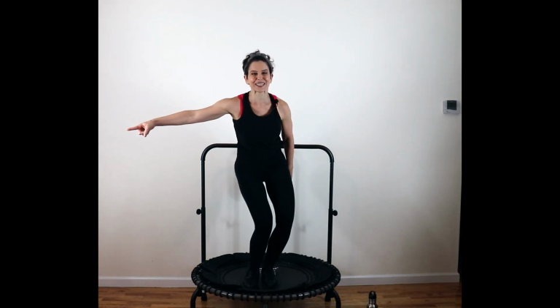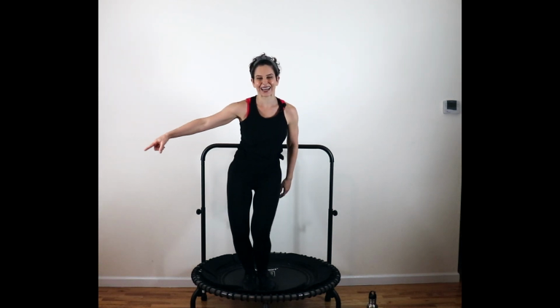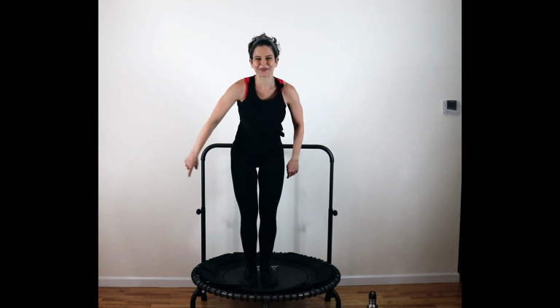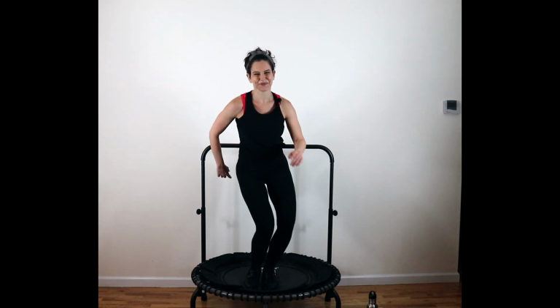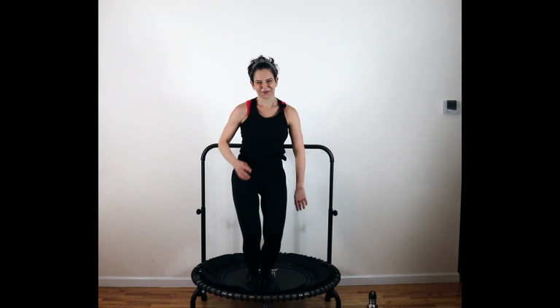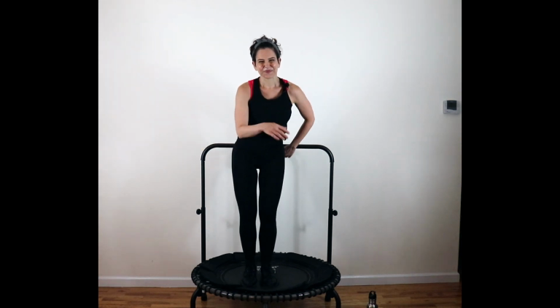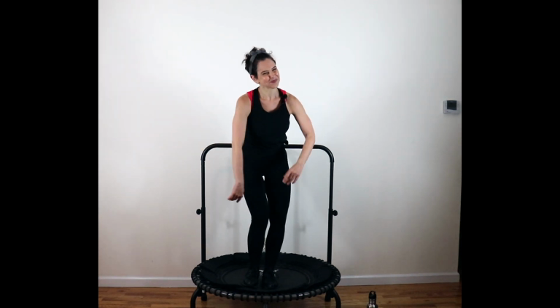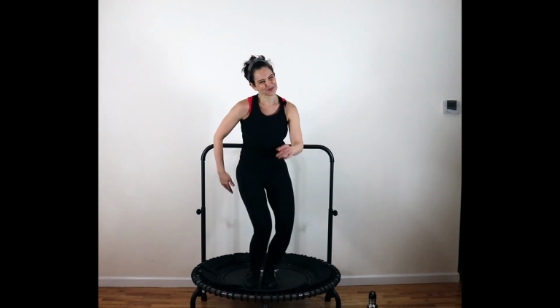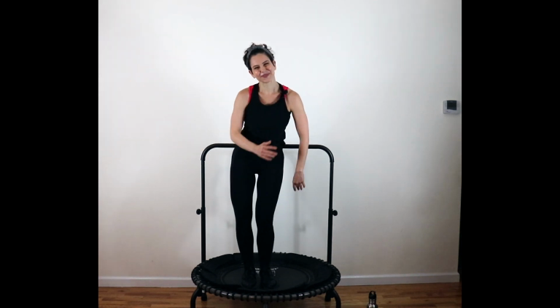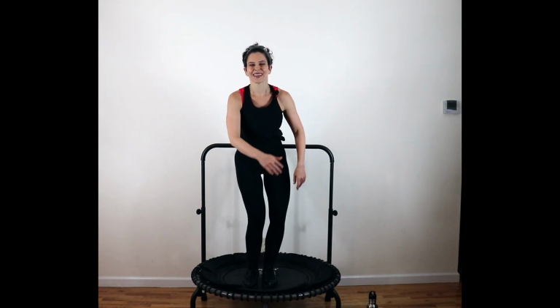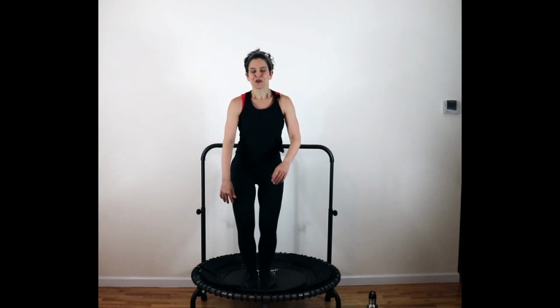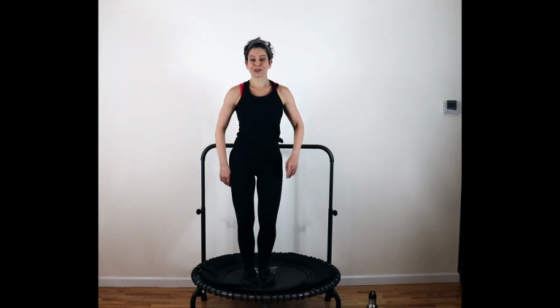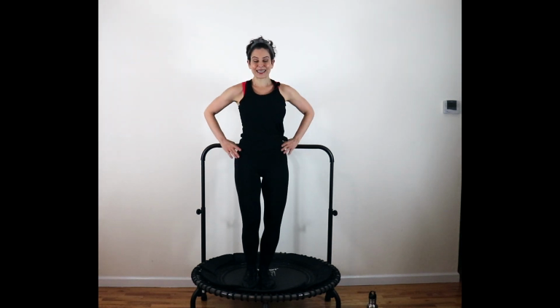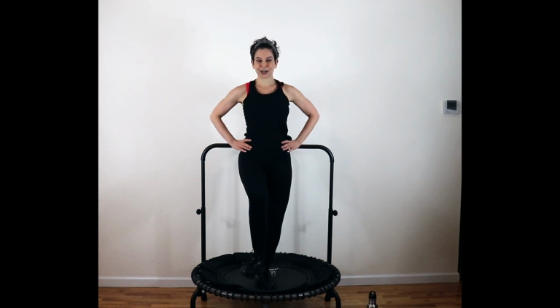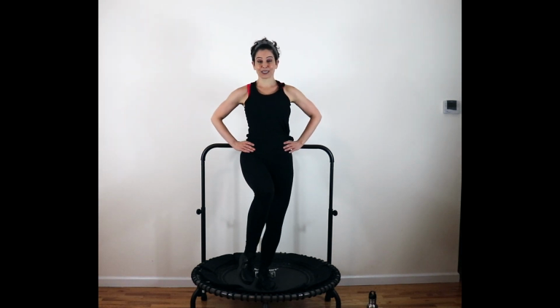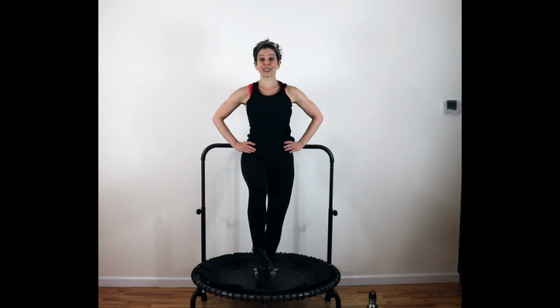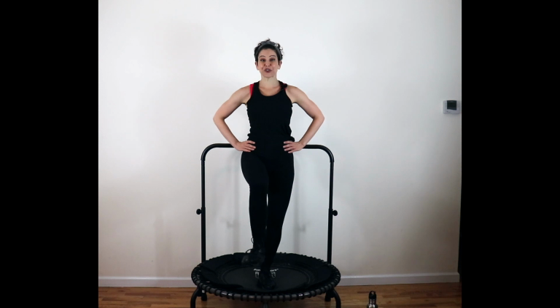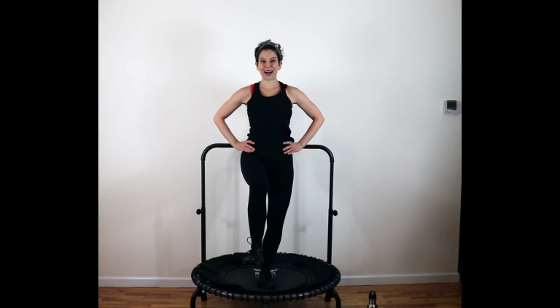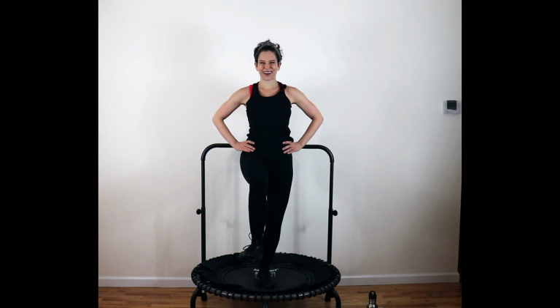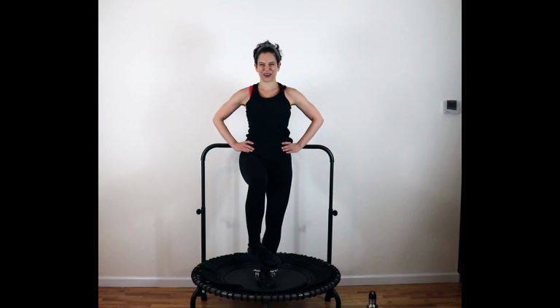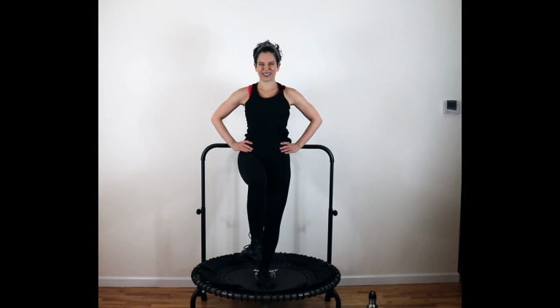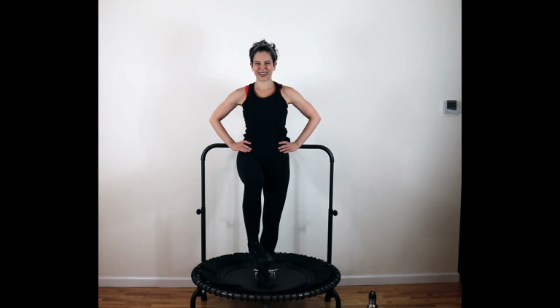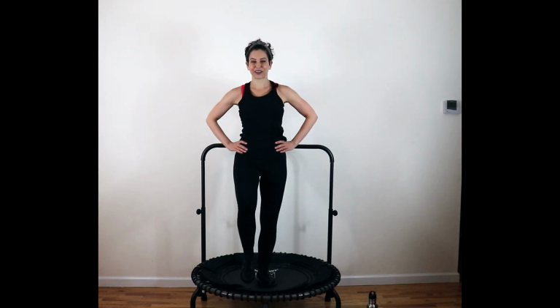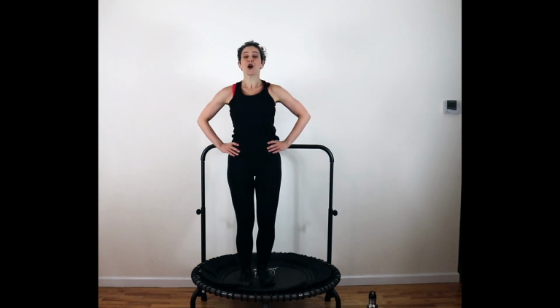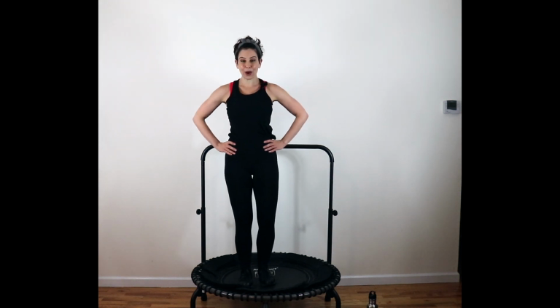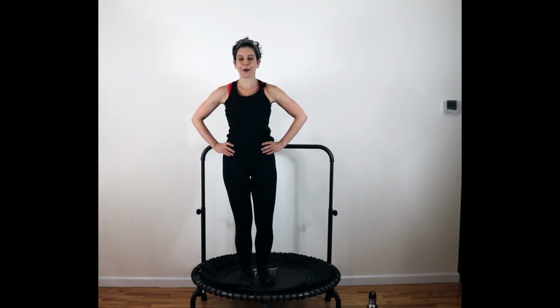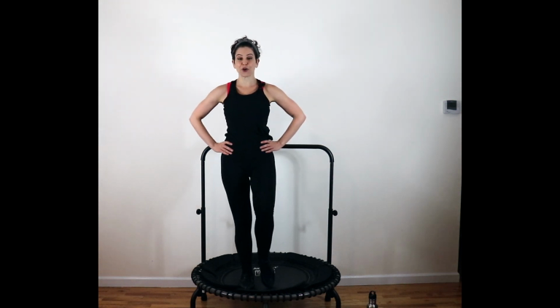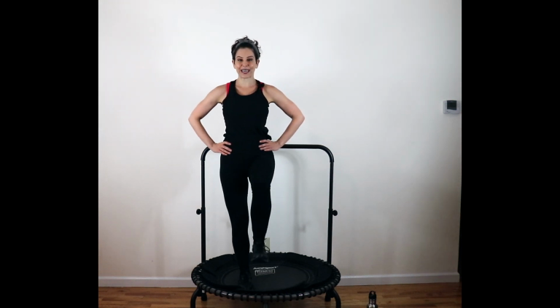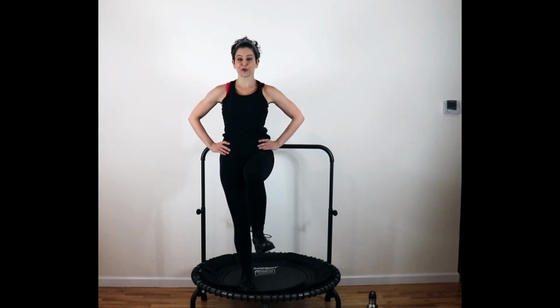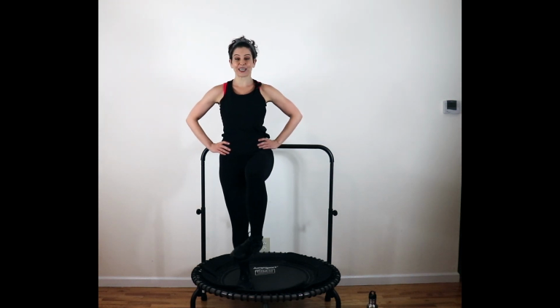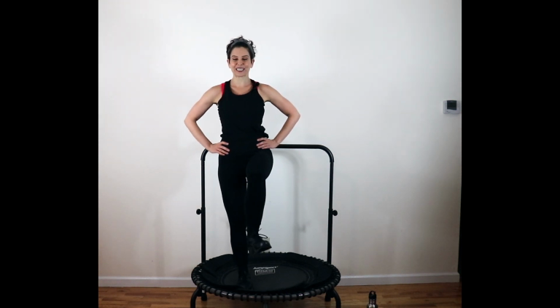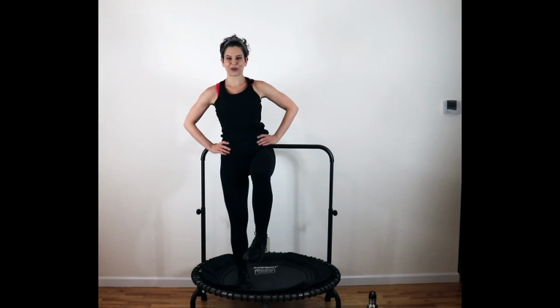Left side. Rotate the ankles. This will test your balance on the trampoline right here. Wiggle them out, rotate them — do what you need to do.